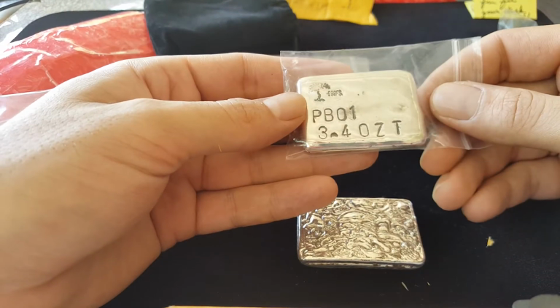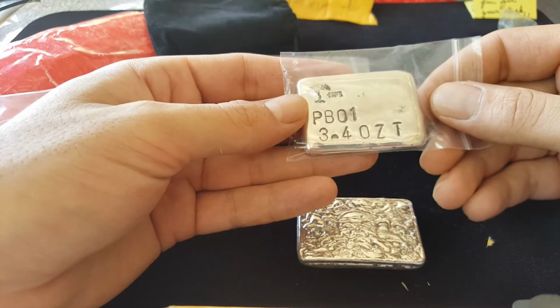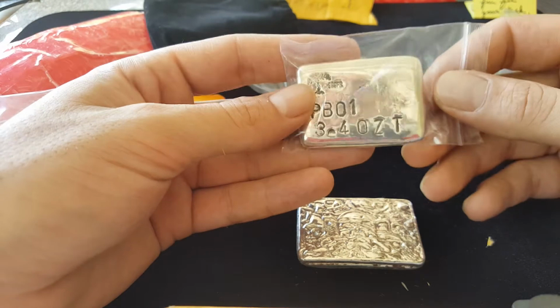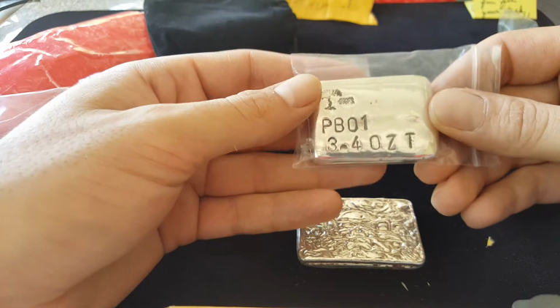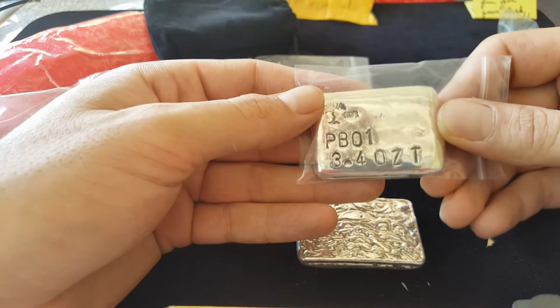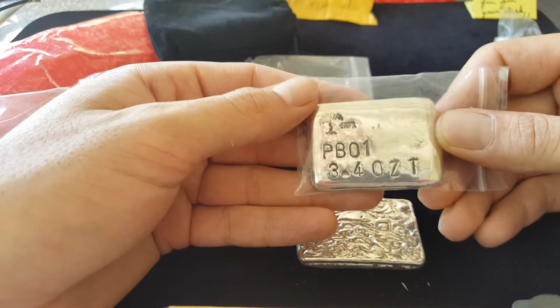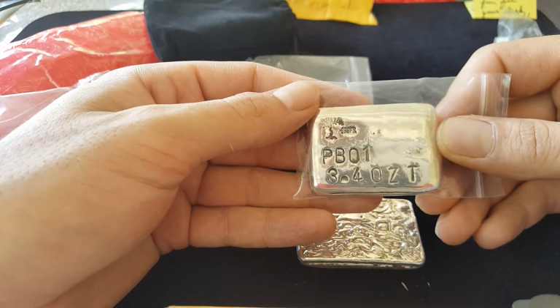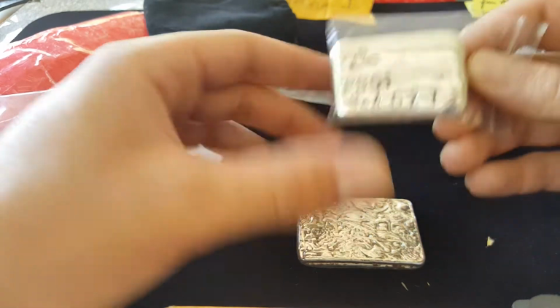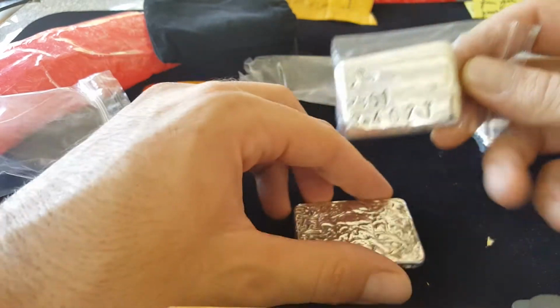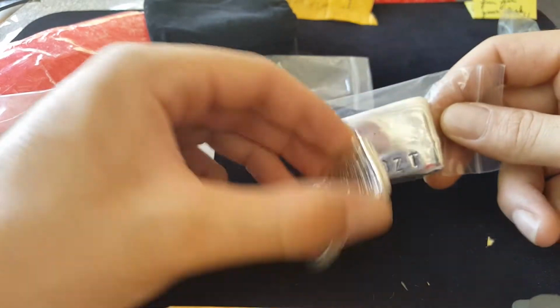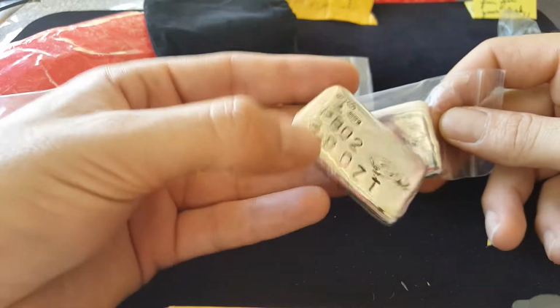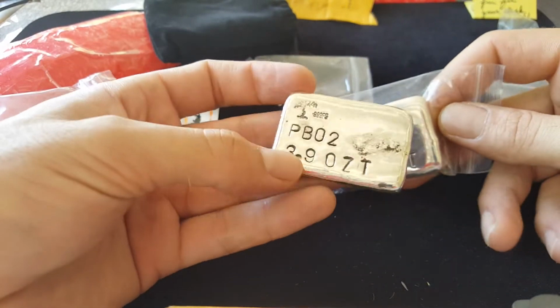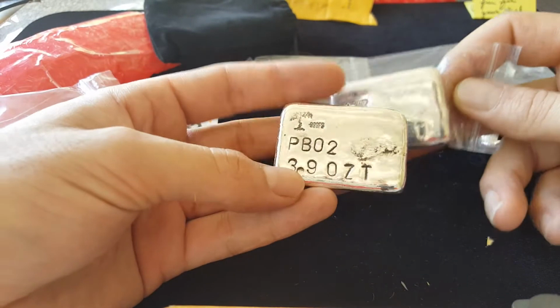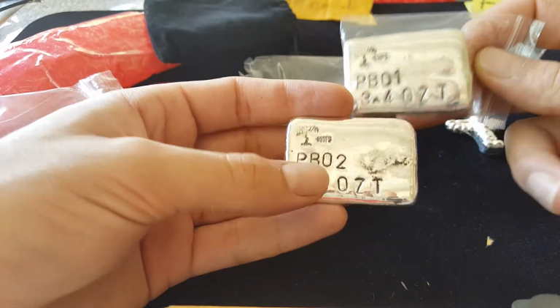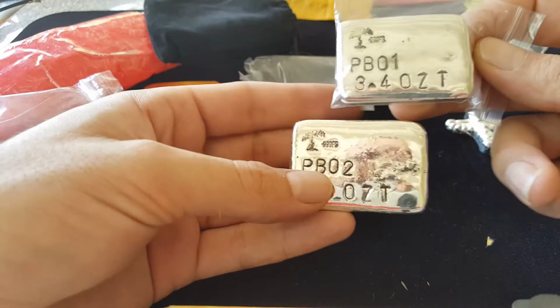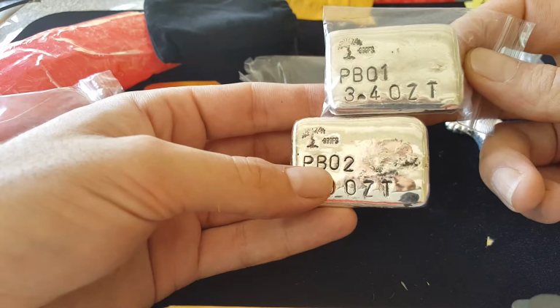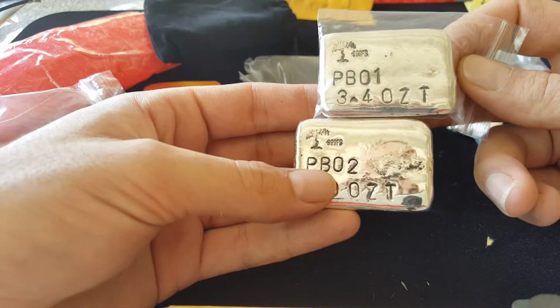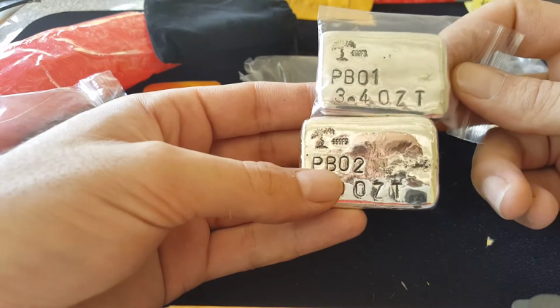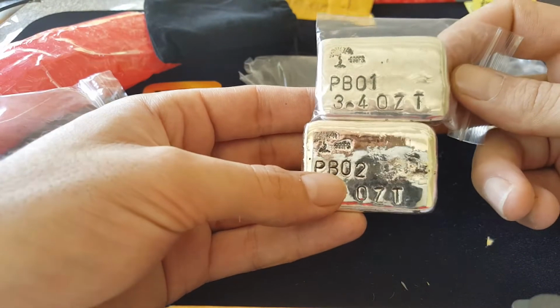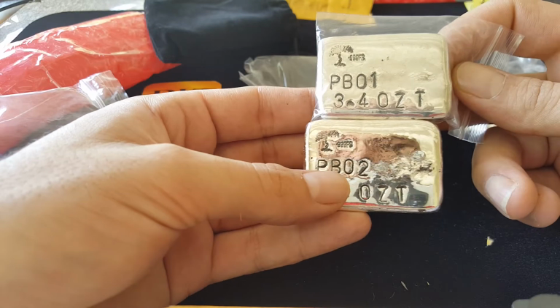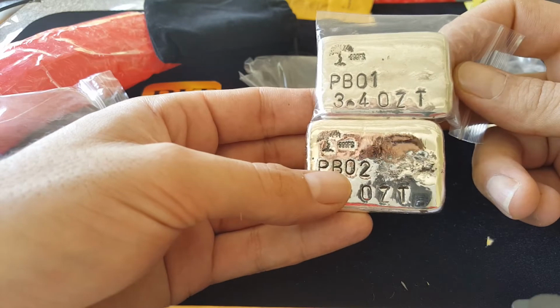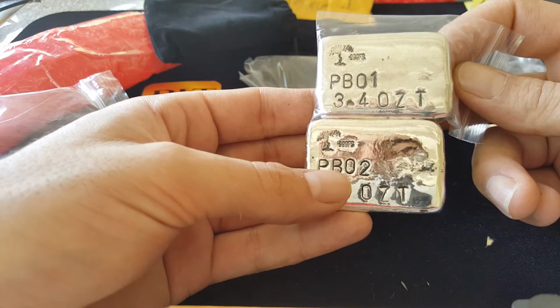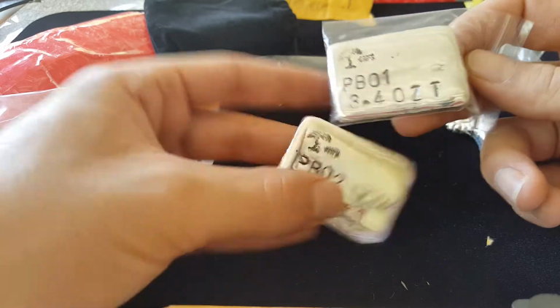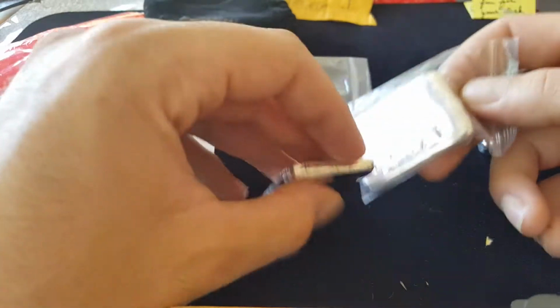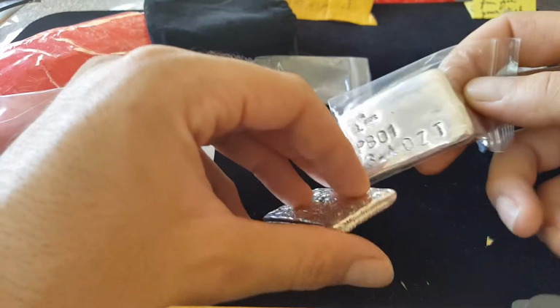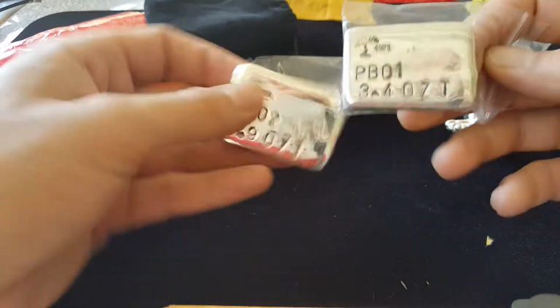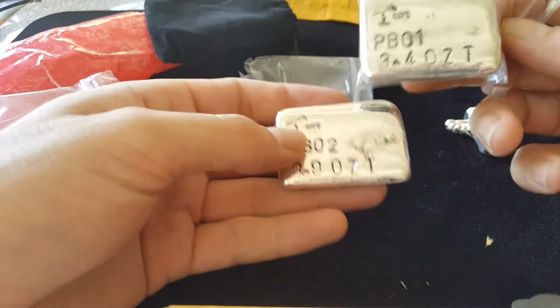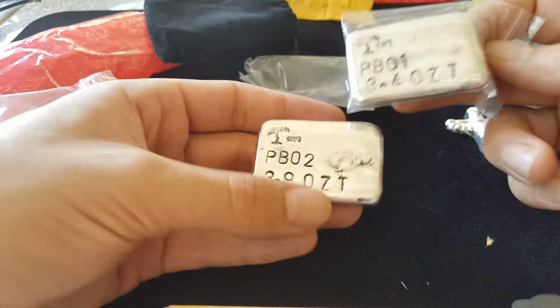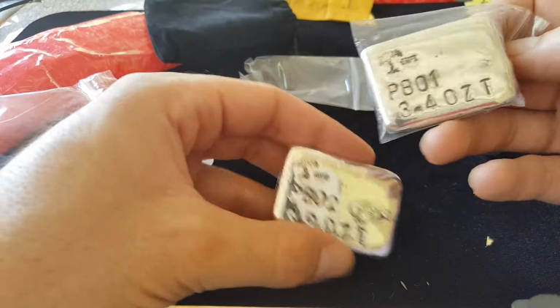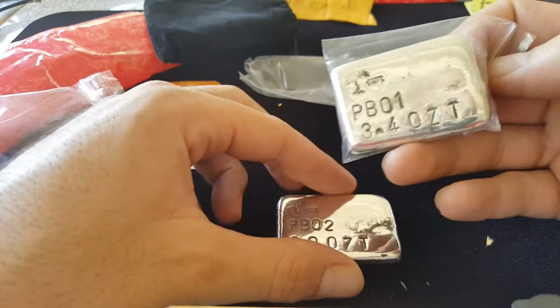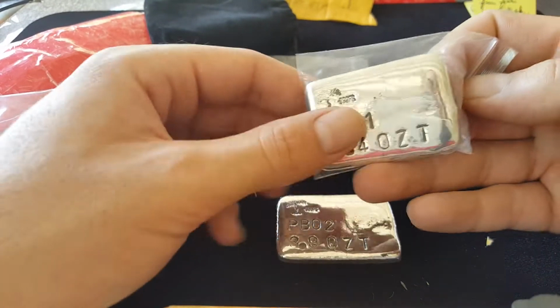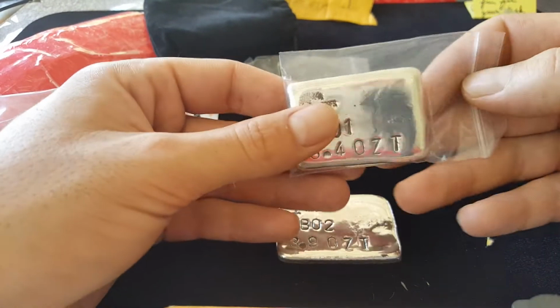We're going to have some pretty big bars here — four ounces, 3.9, and this one's 3.4. I don't know which one's the heavy one, but yeah.